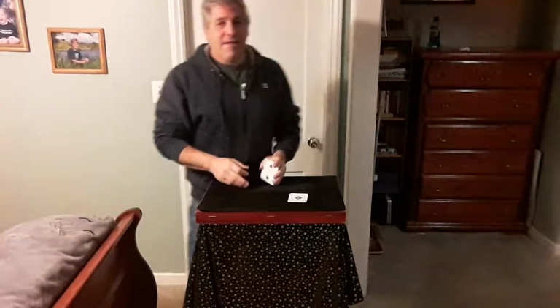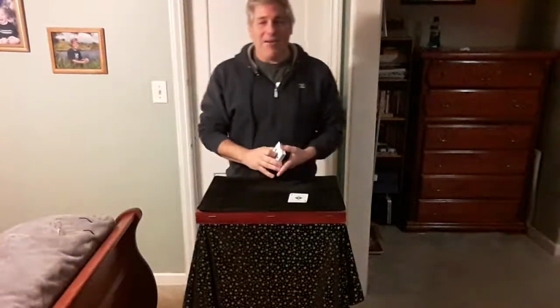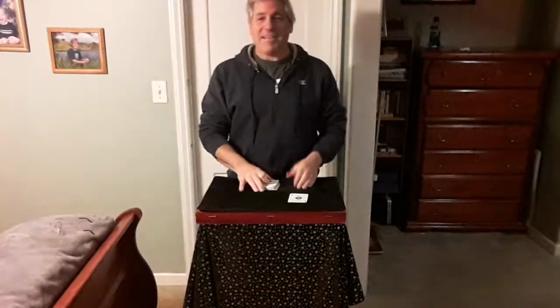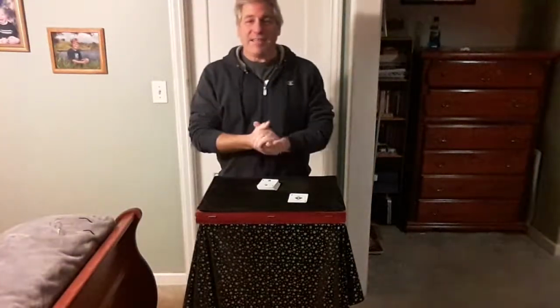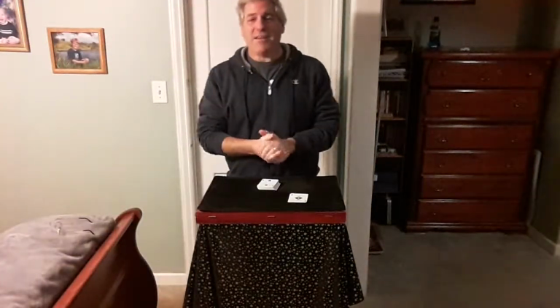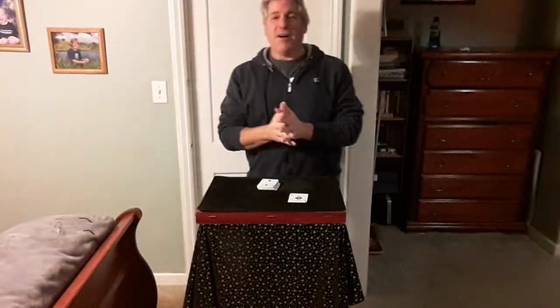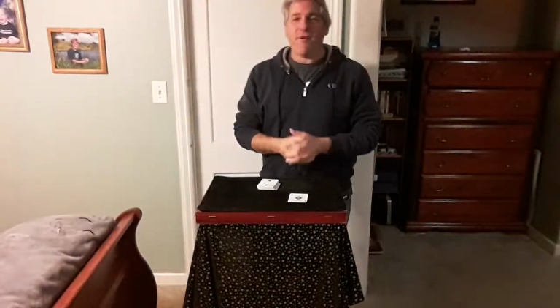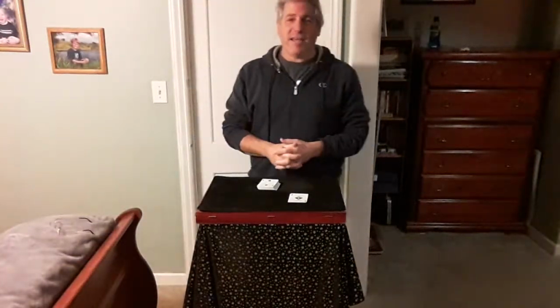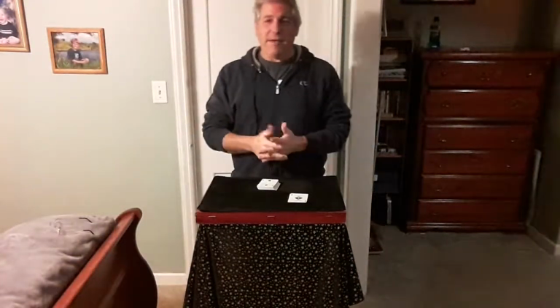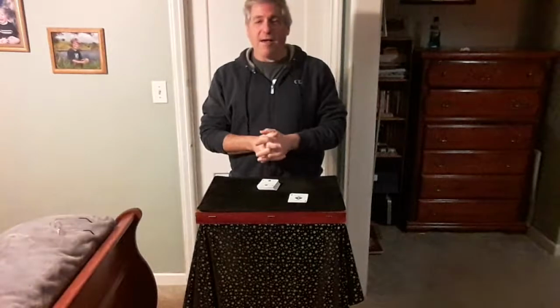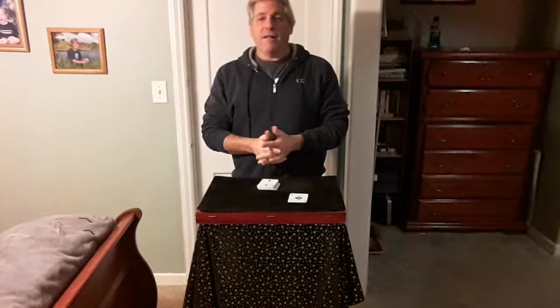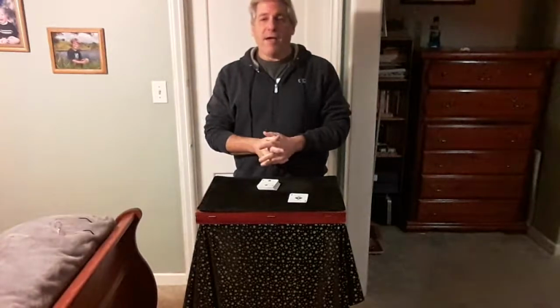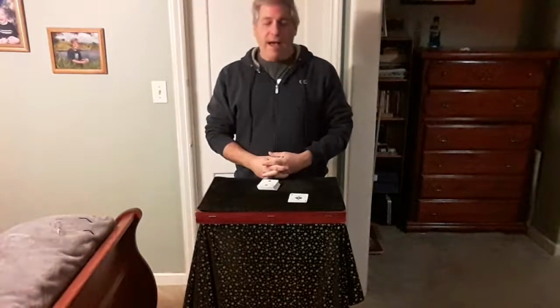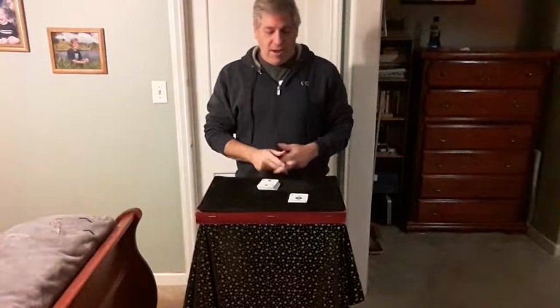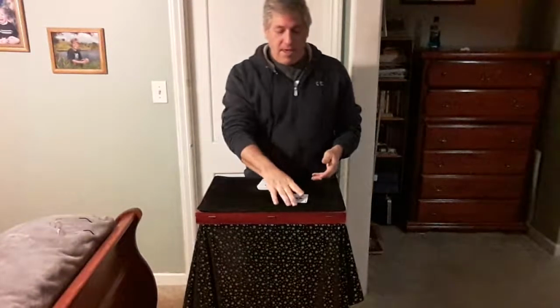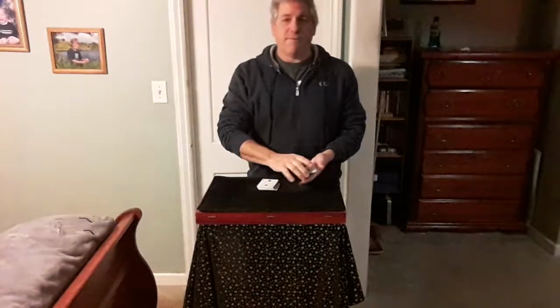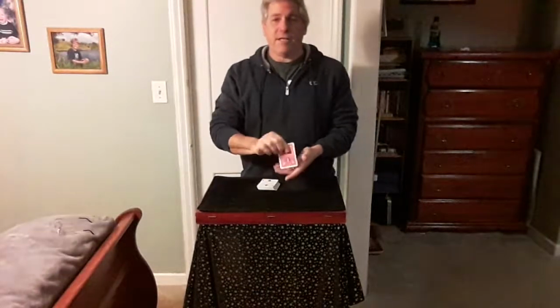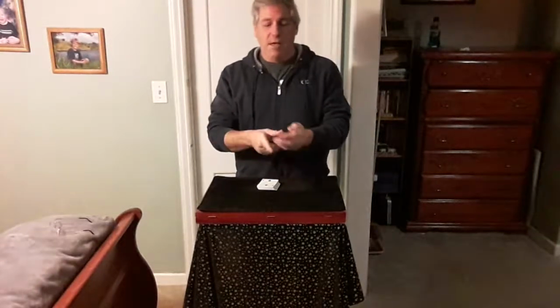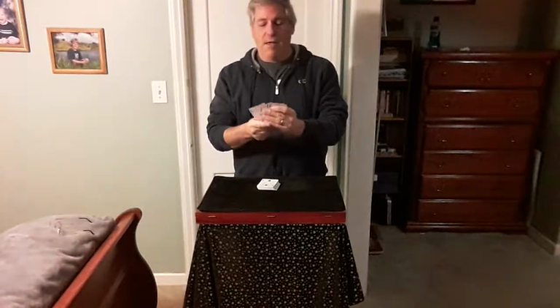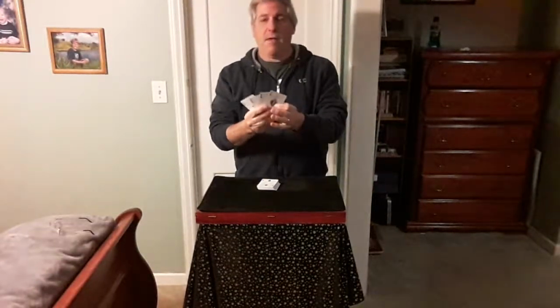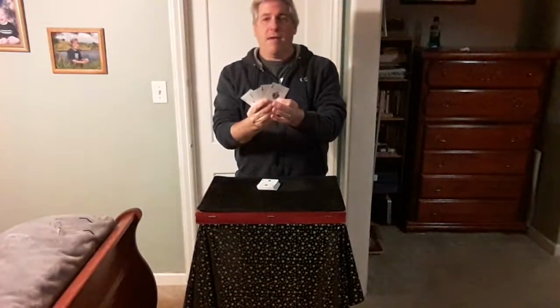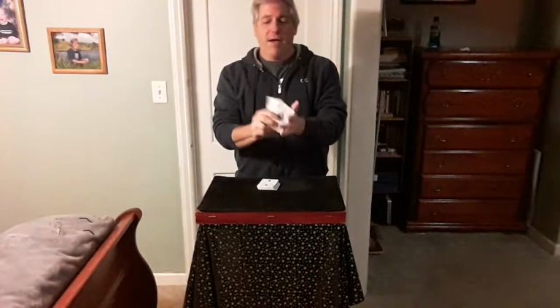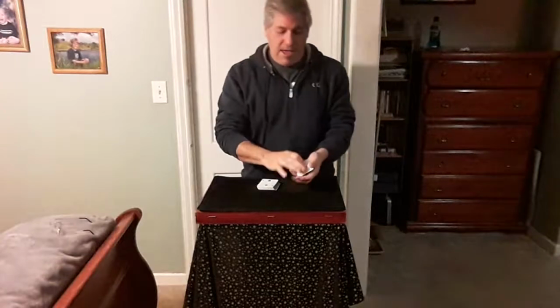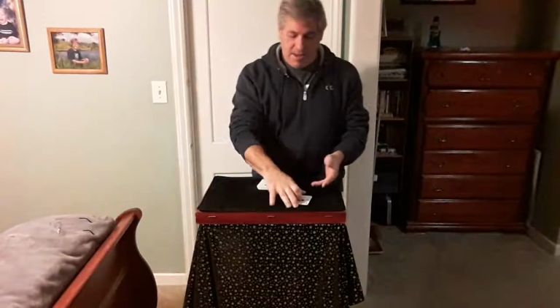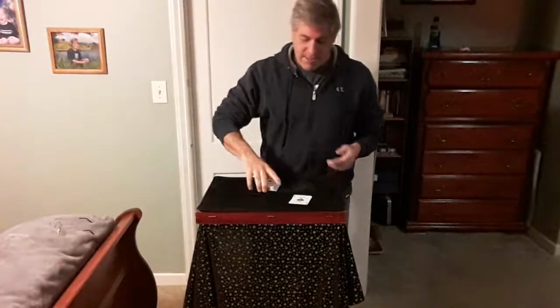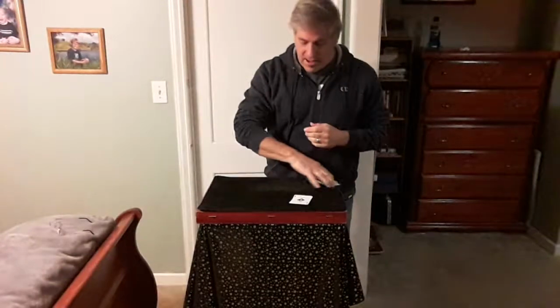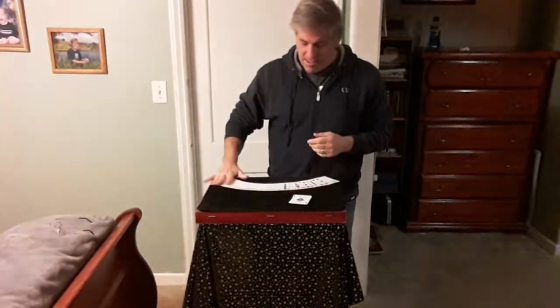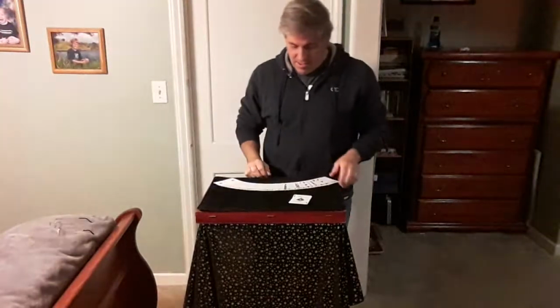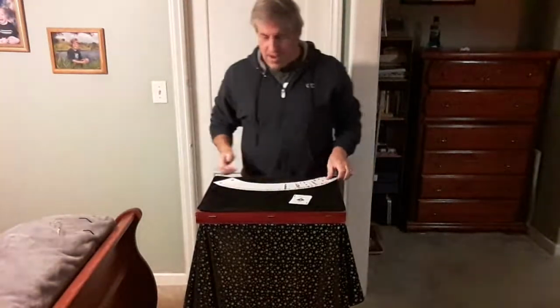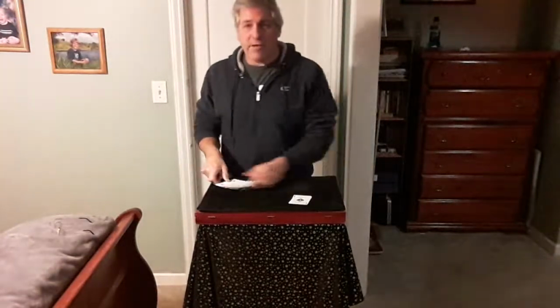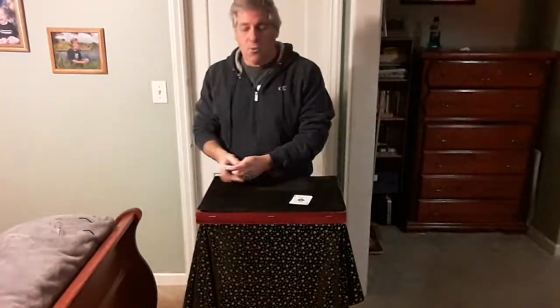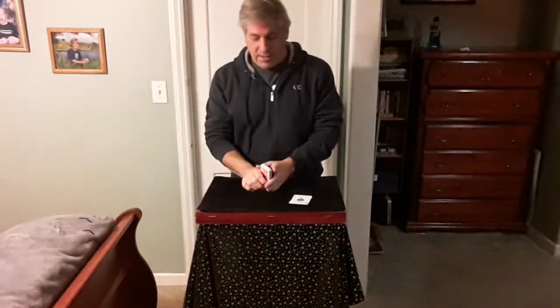This is a classic magic trick called Vernon's Aces by the late great Dai Vernon. It uses four aces and the rest of the deck. Give these cards a quick mix.